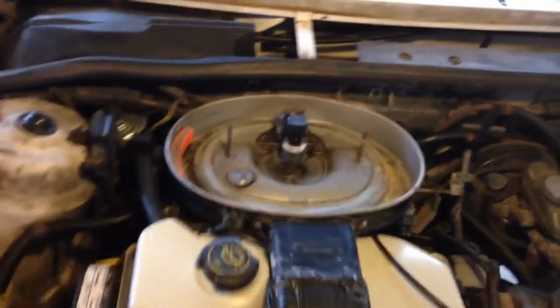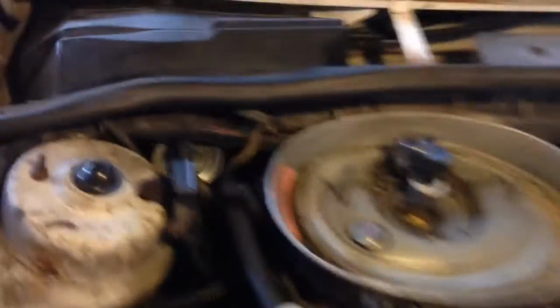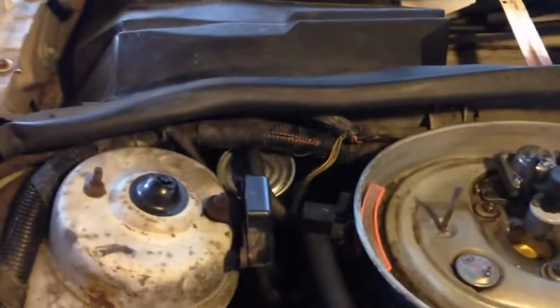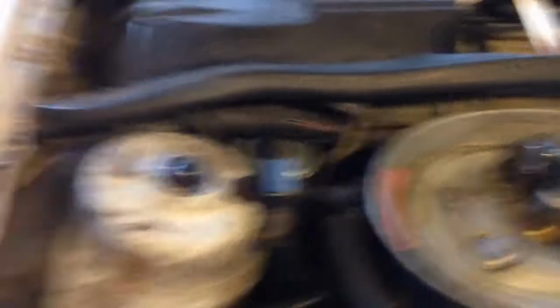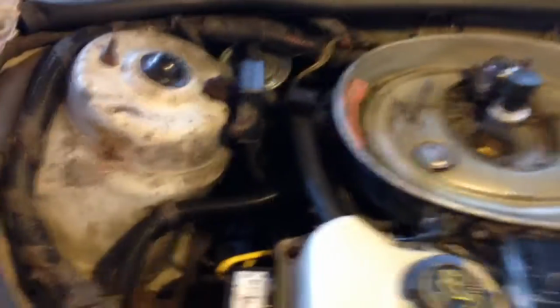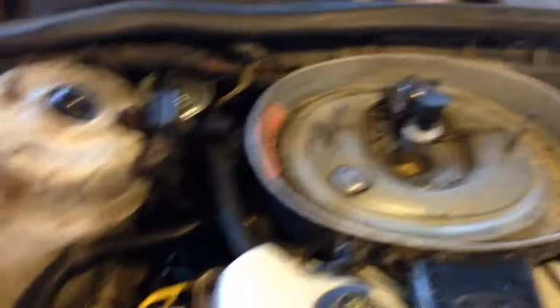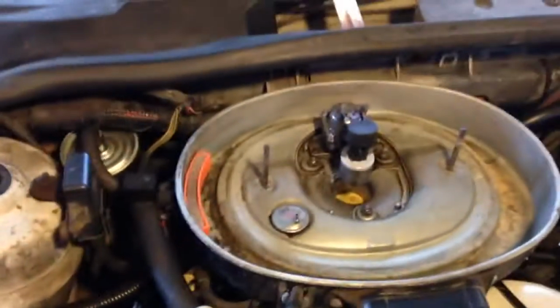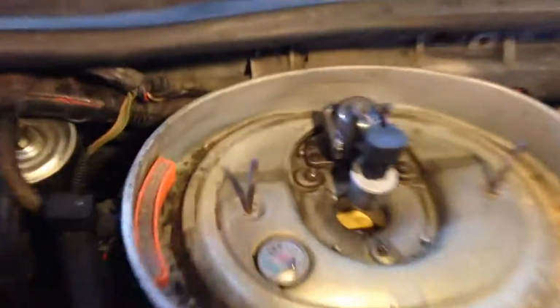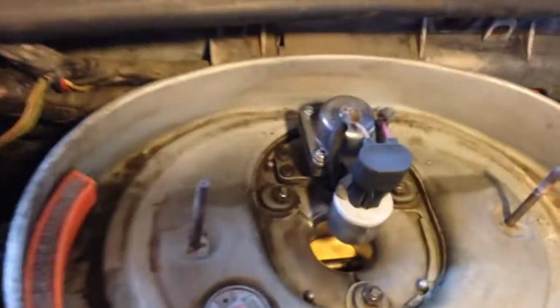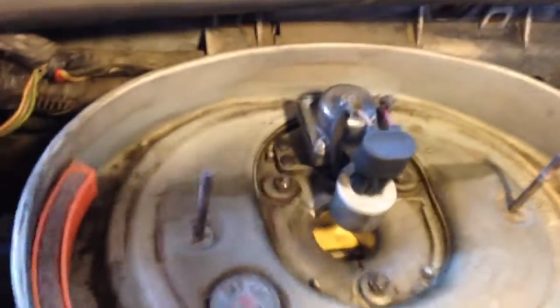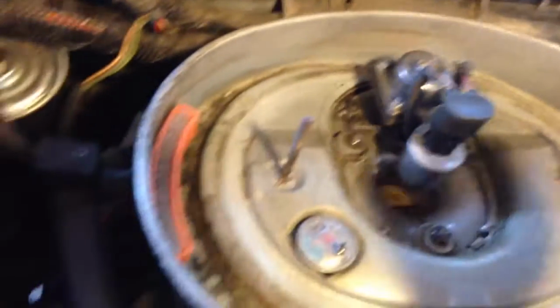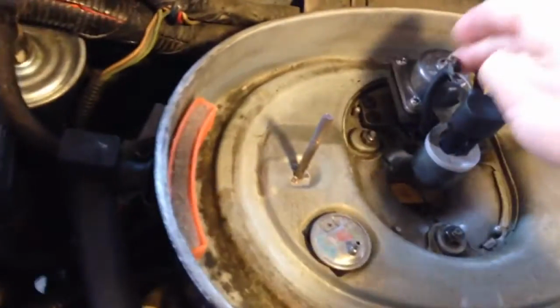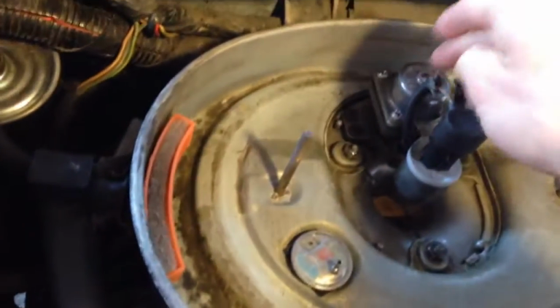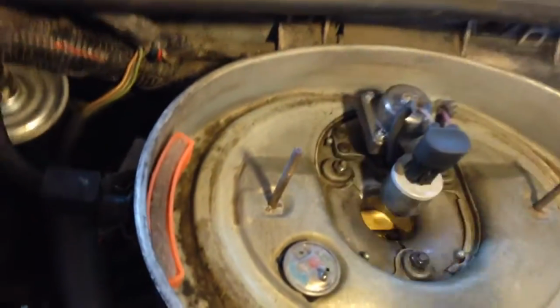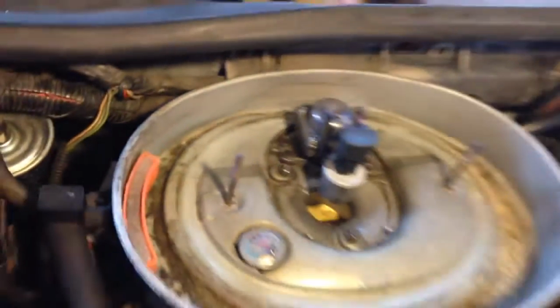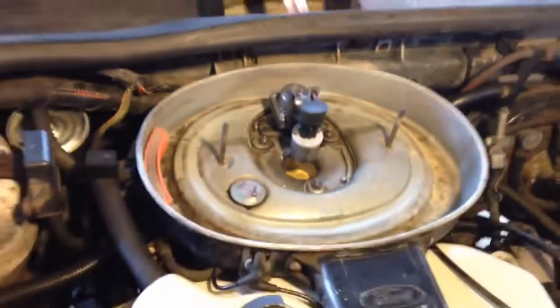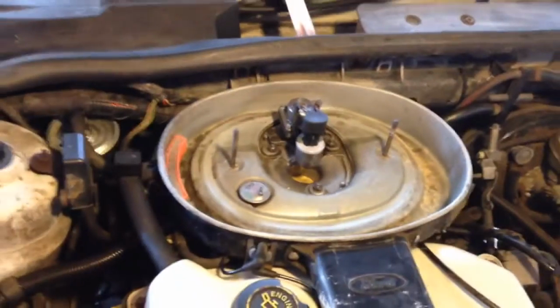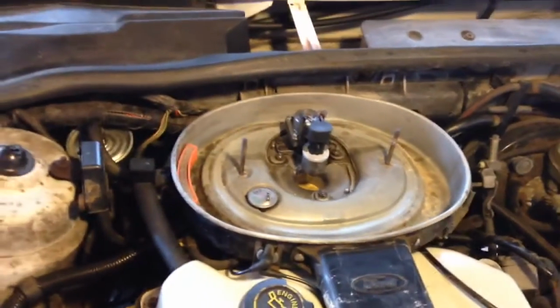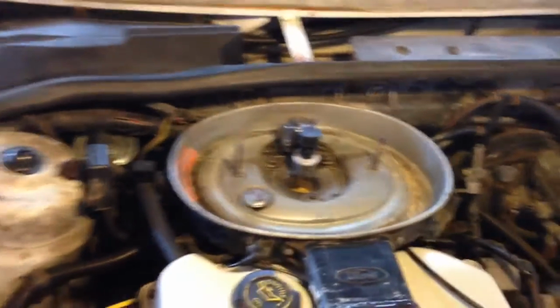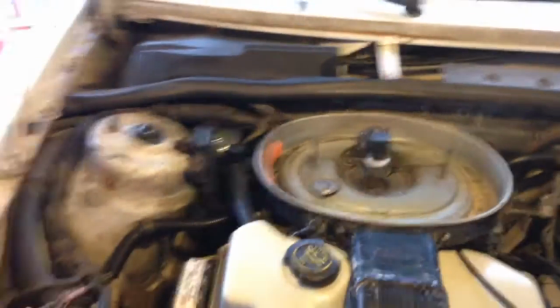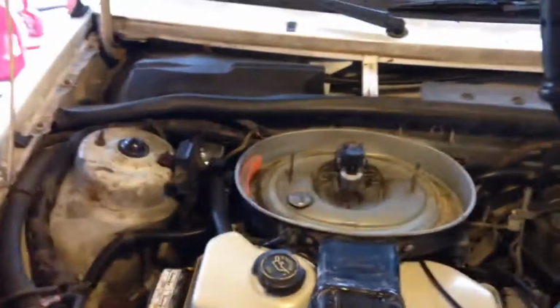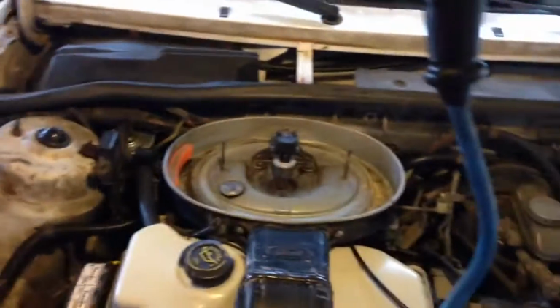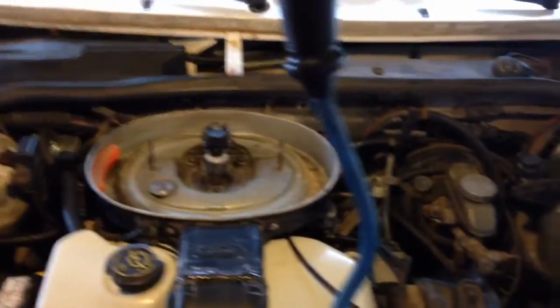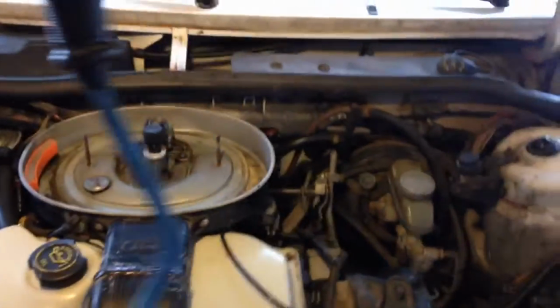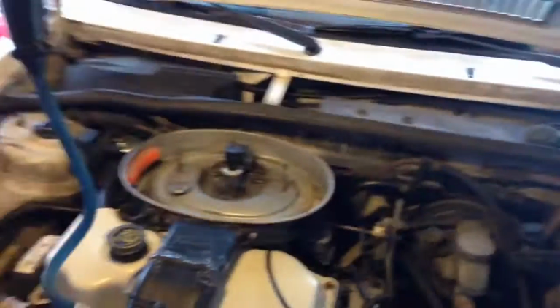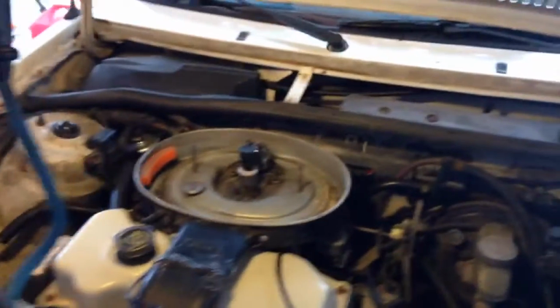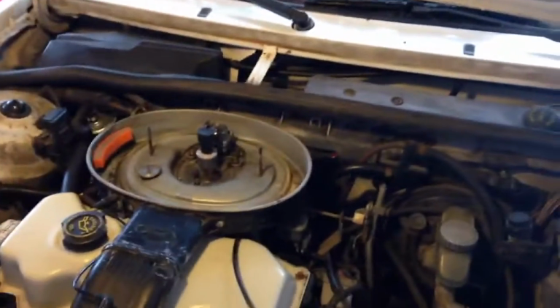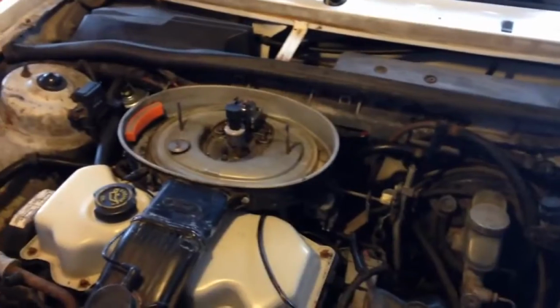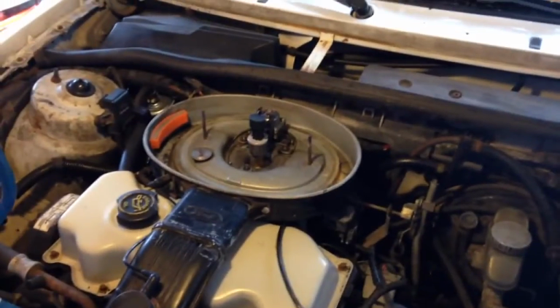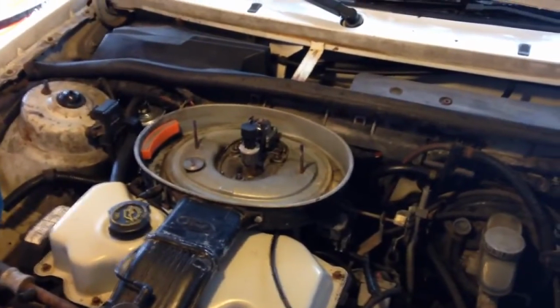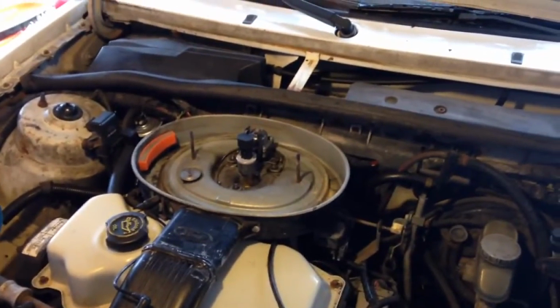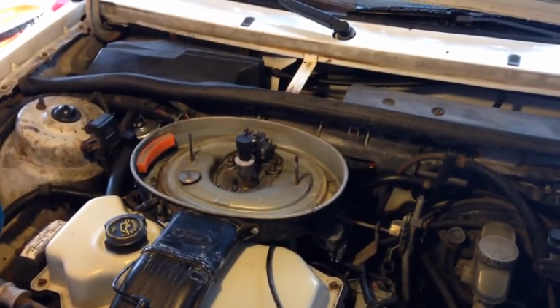I replaced the fuel filter. I put a rebuild kit in this pressure regulator back here, so I don't know what else it could be. I'm thinking maybe a problem with the fuel pump.